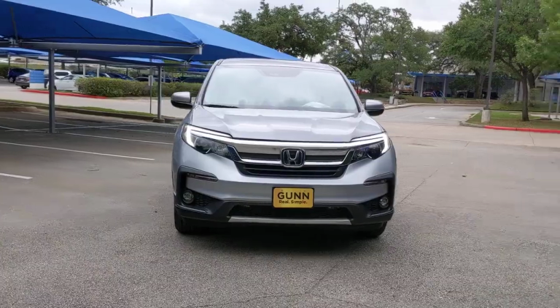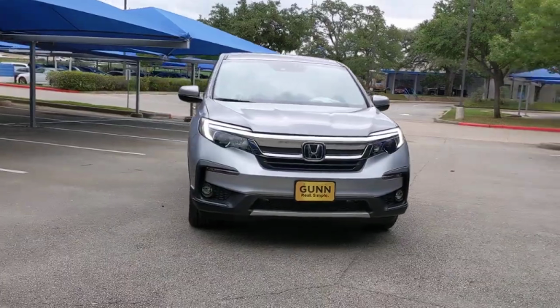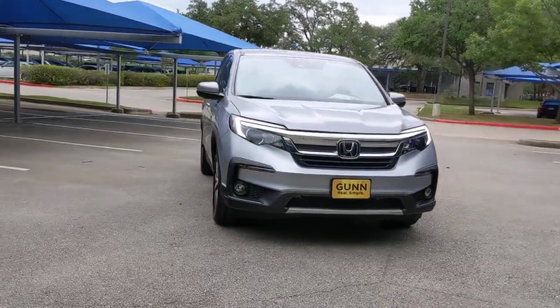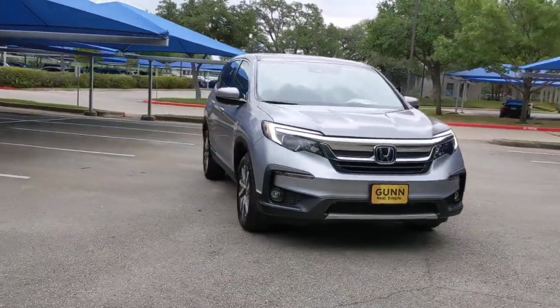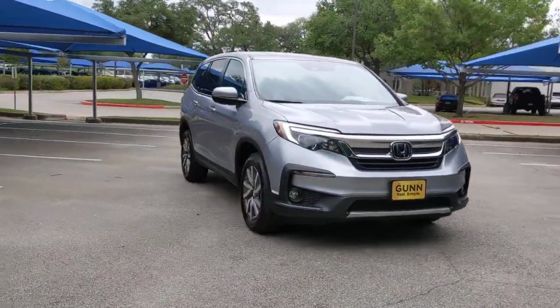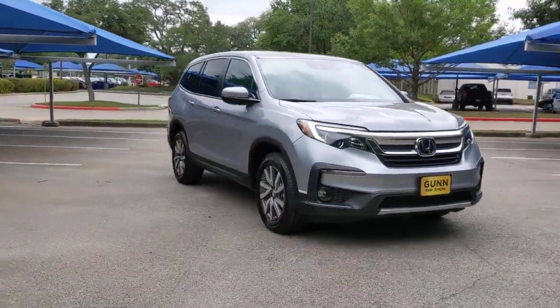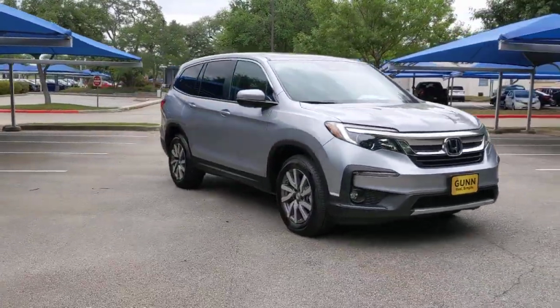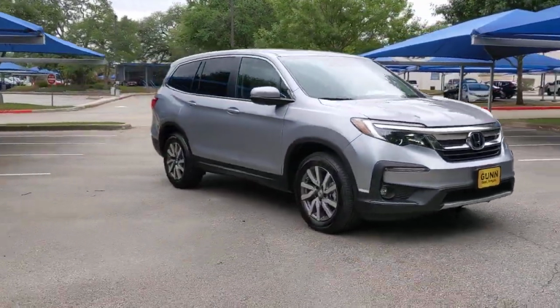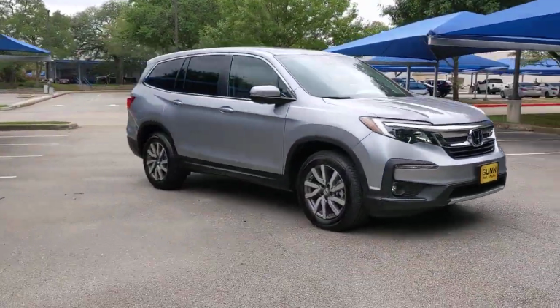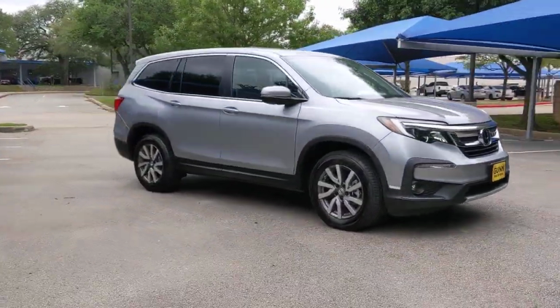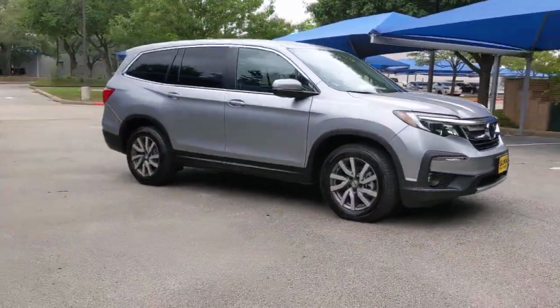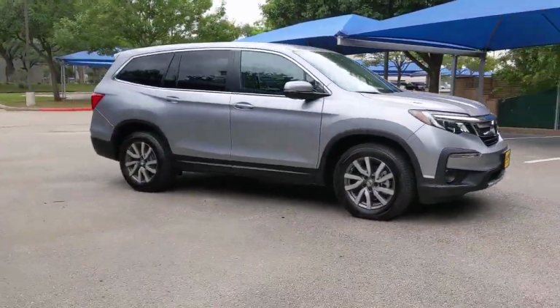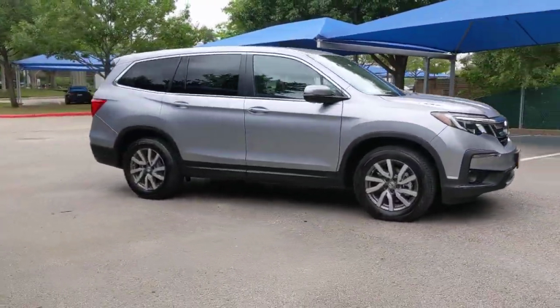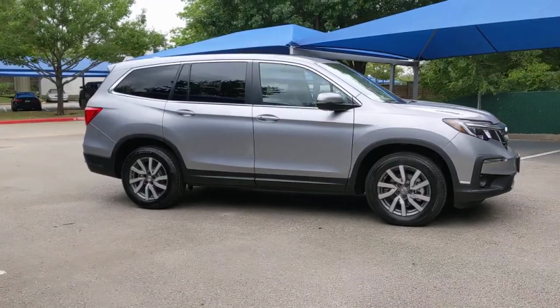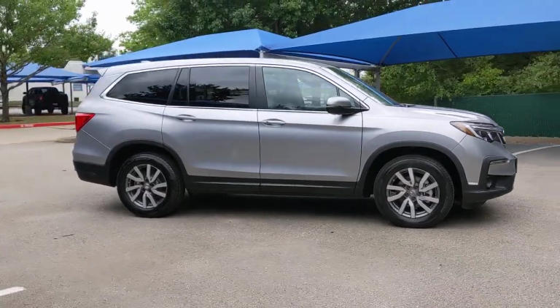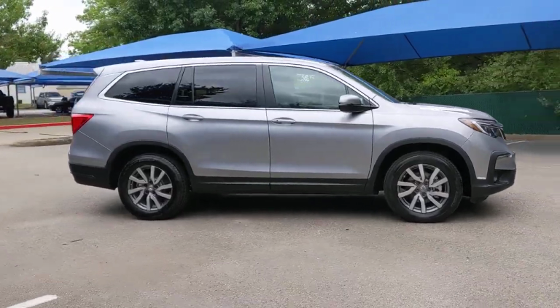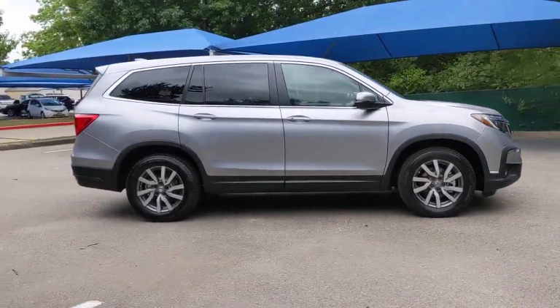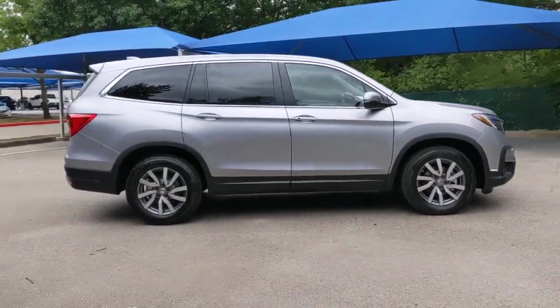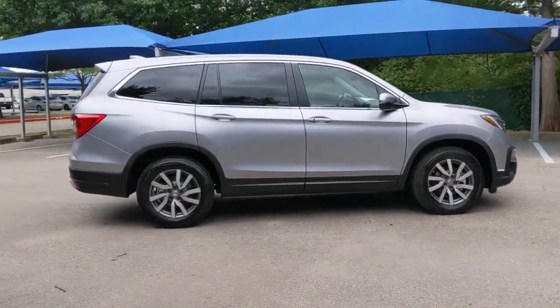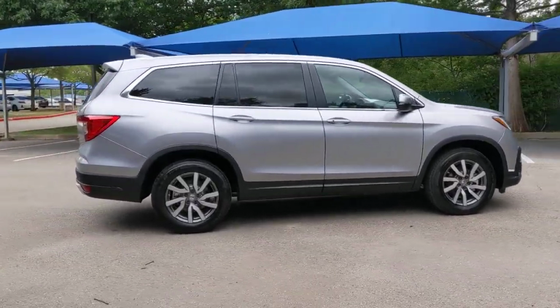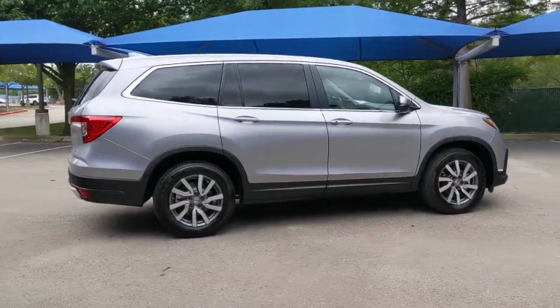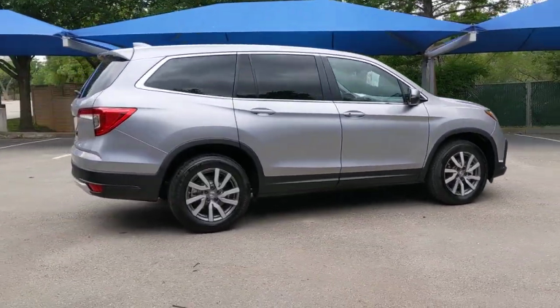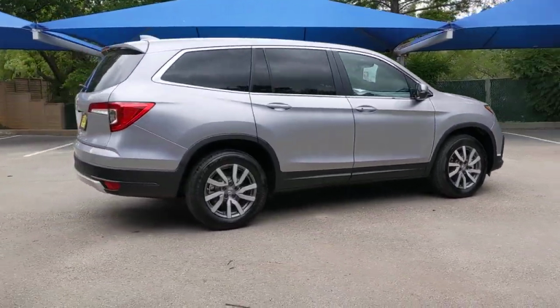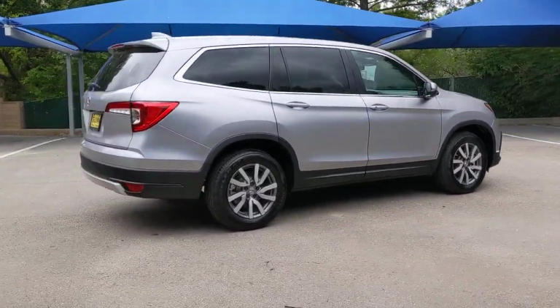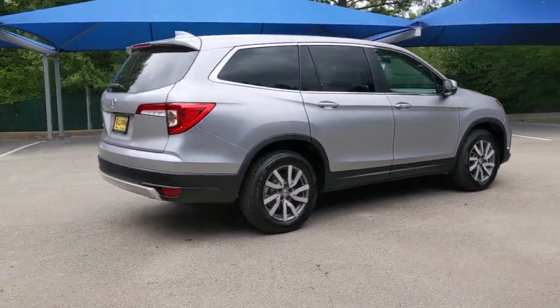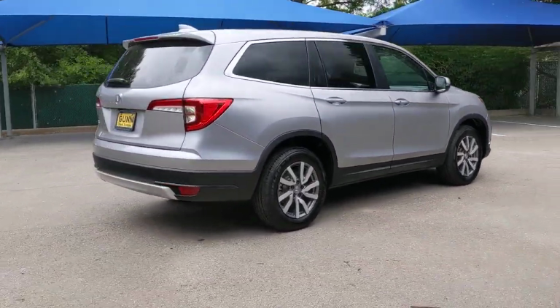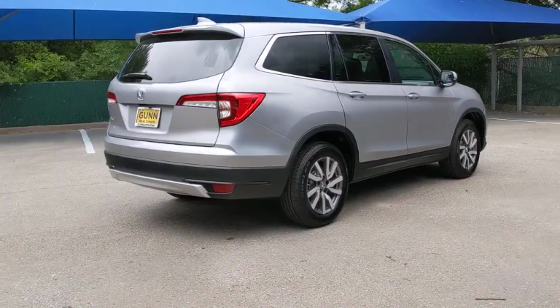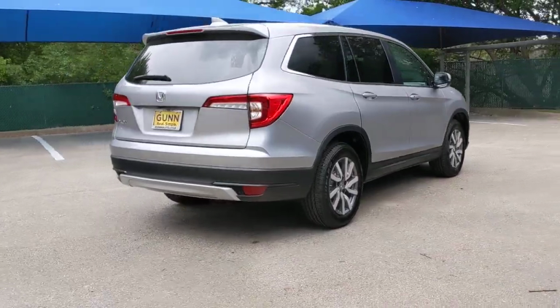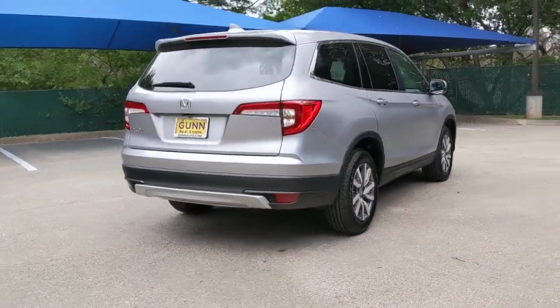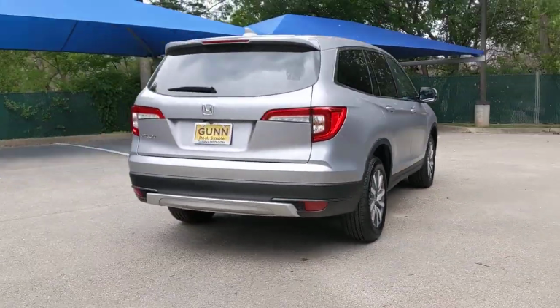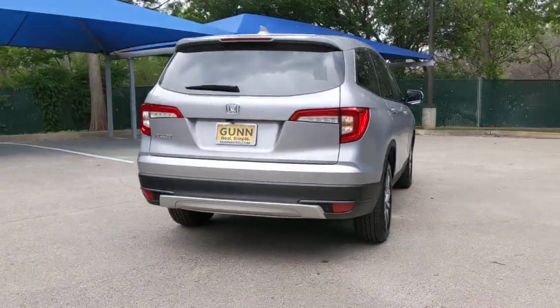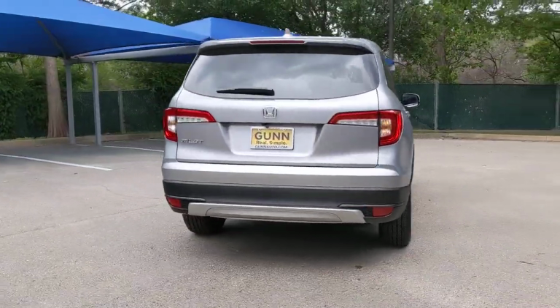Picture yourself in the 2022 Honda Pilot. With less than 5,000 miles on the odometer, this vehicle stands out from the rest. Take a closer look at this super-capable Pilot.